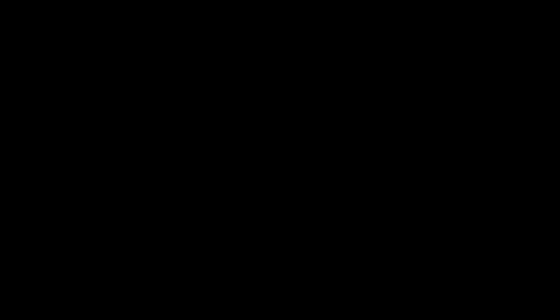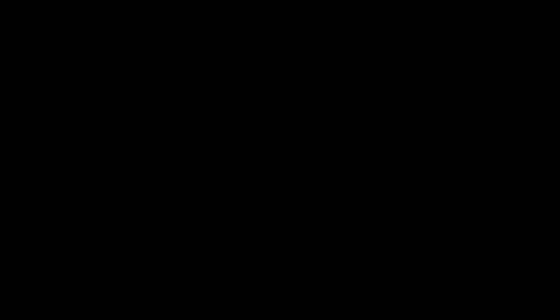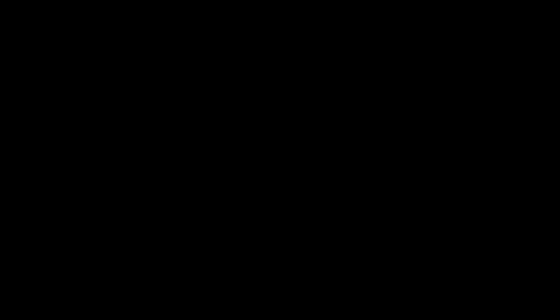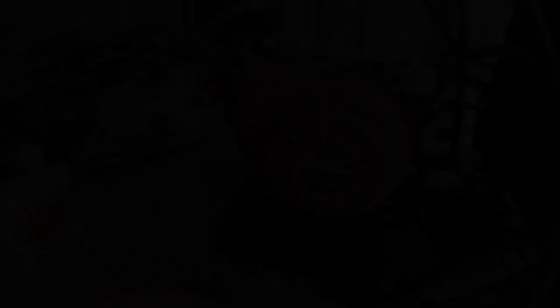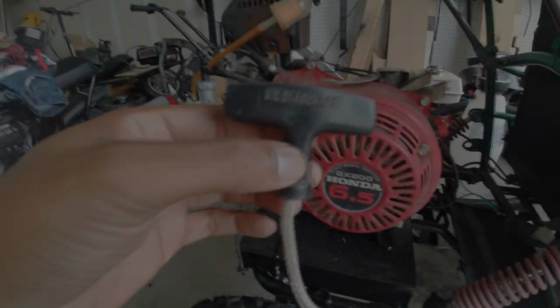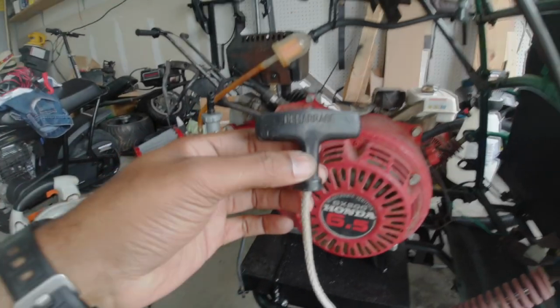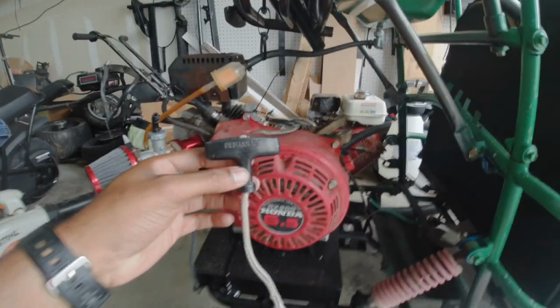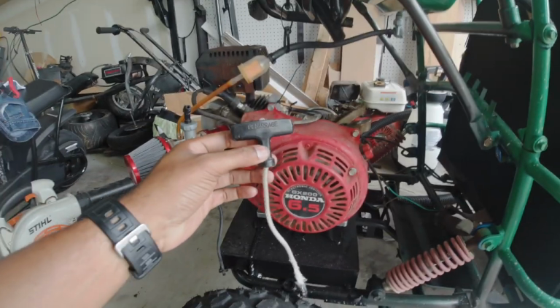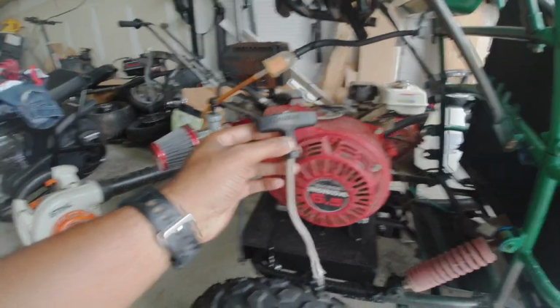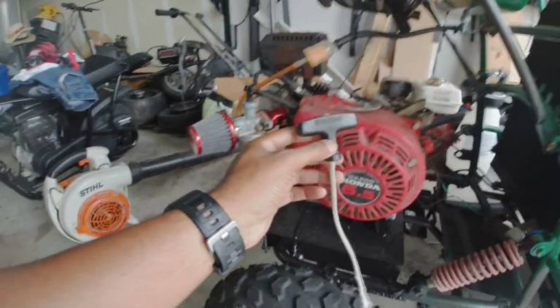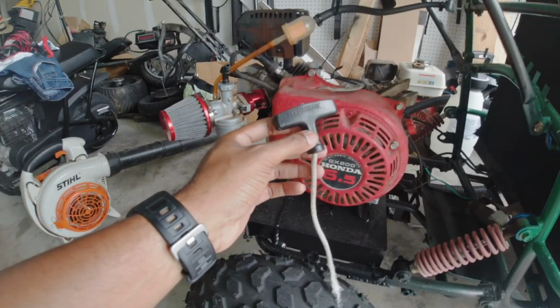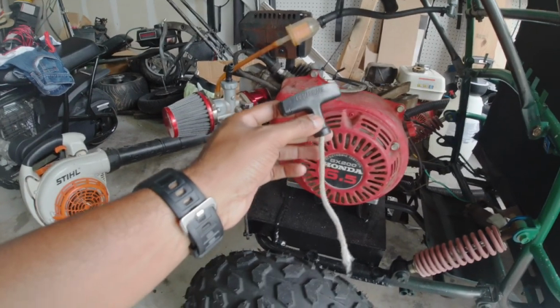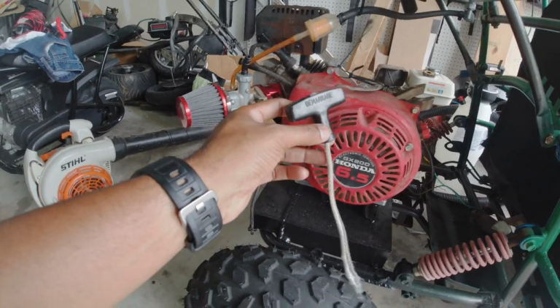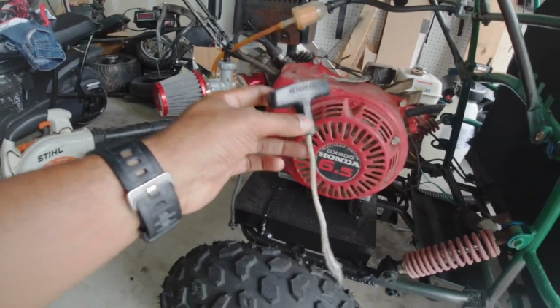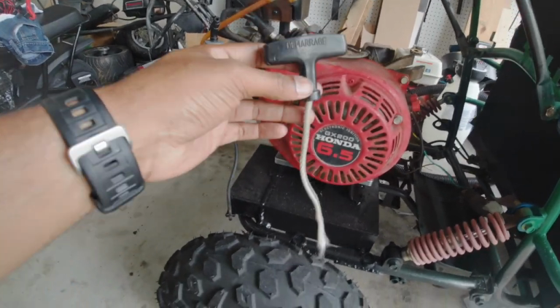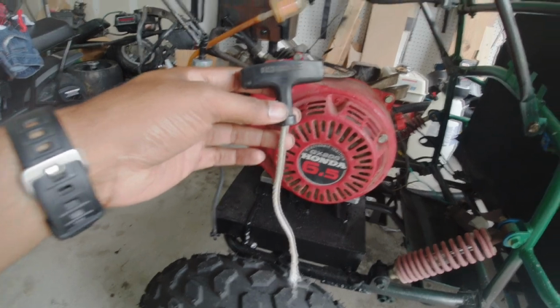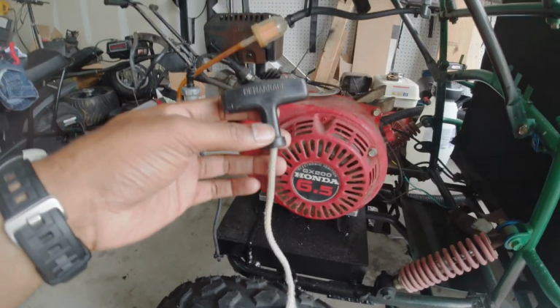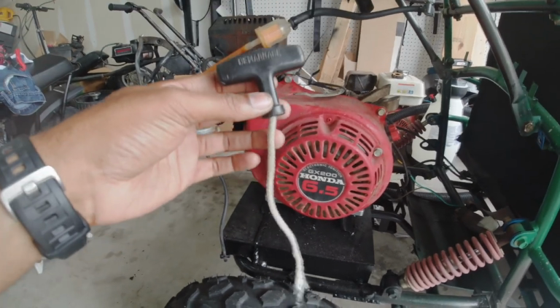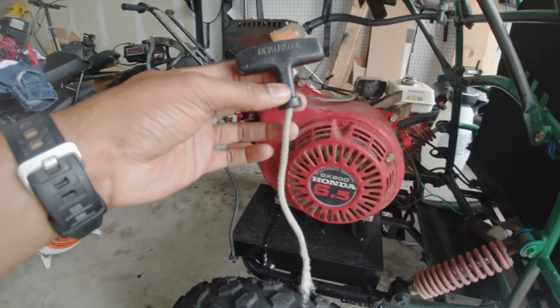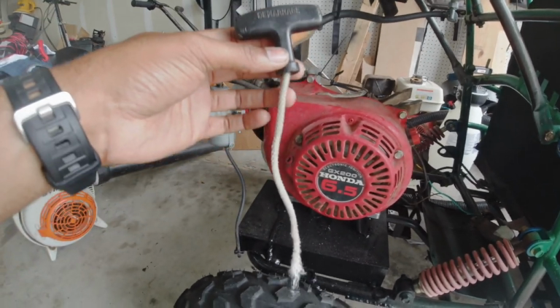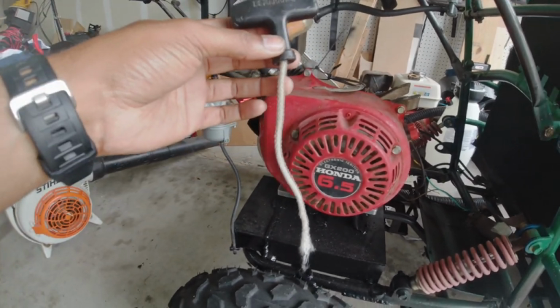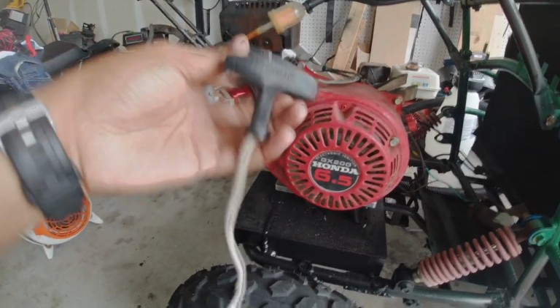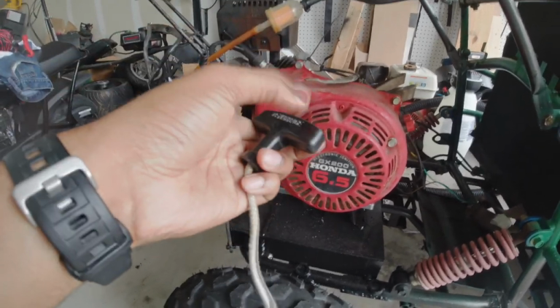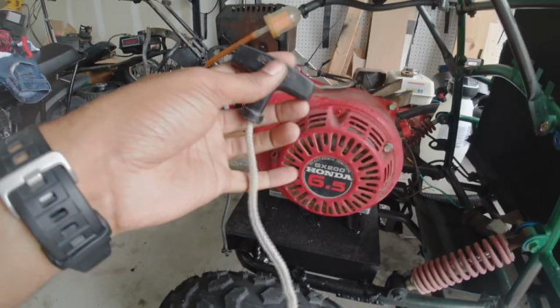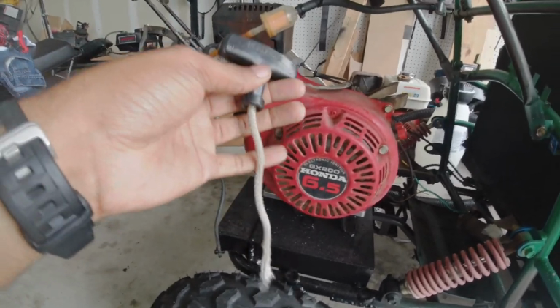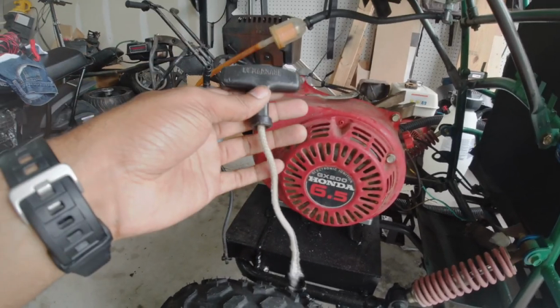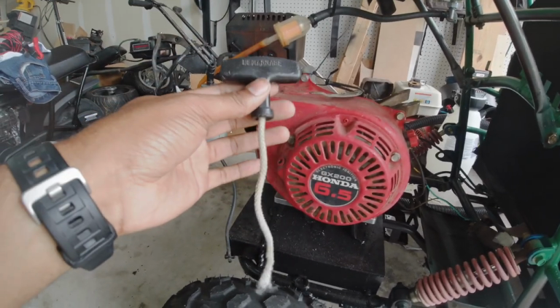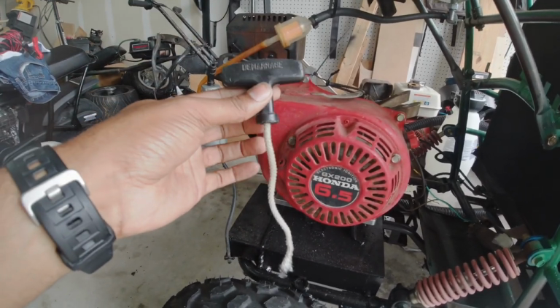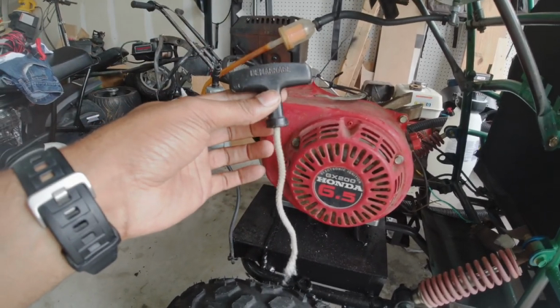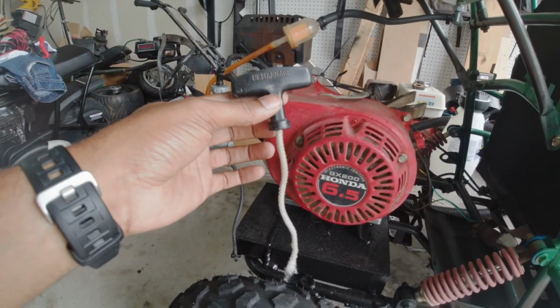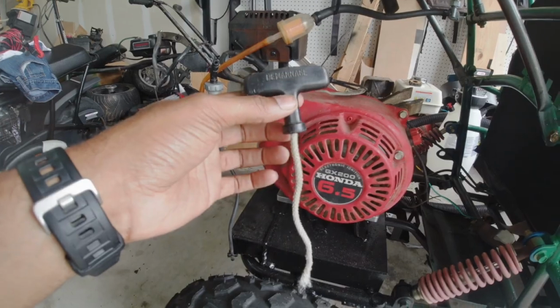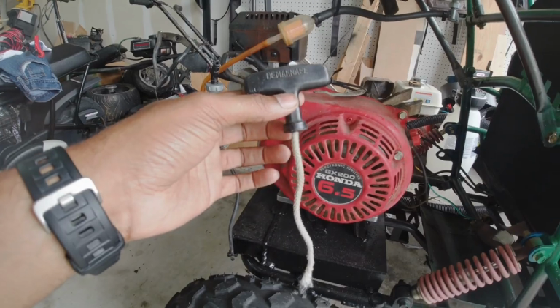The pull cord broke on the GX200 swapped candy cart, so I'm going to show you how I rewind the cord on these motors.